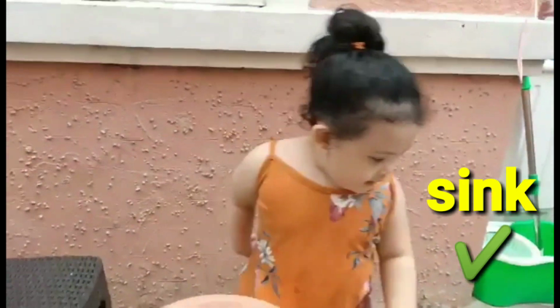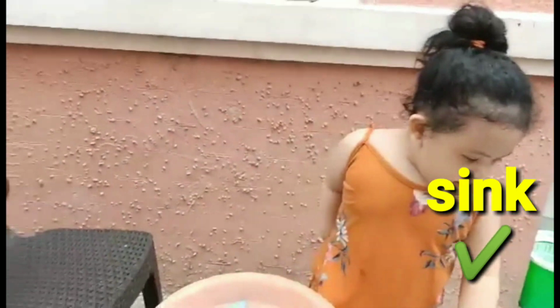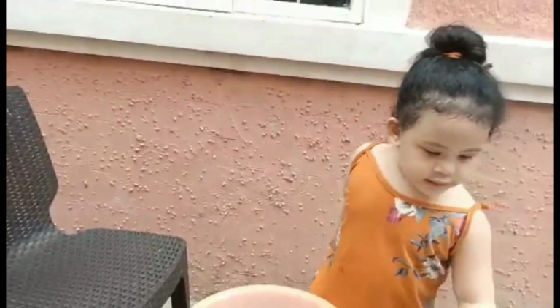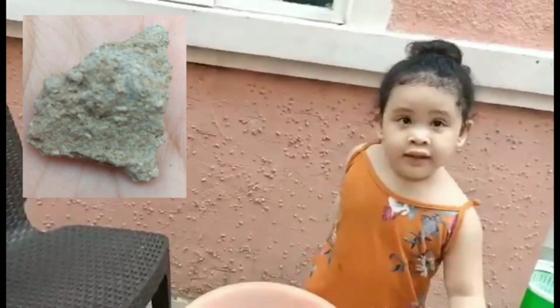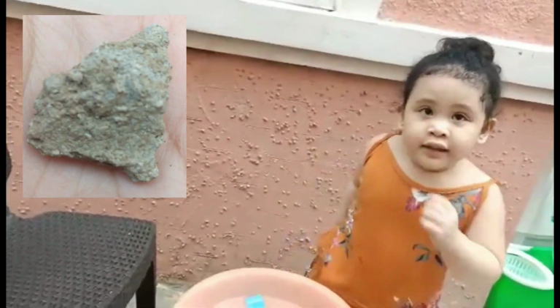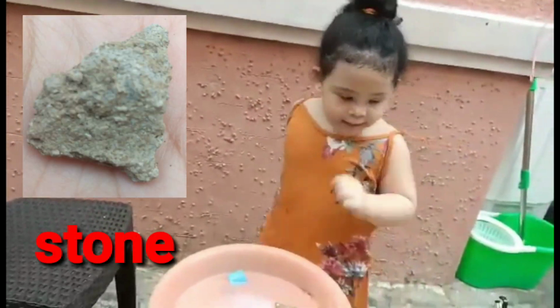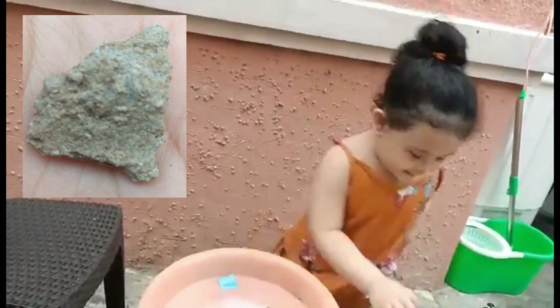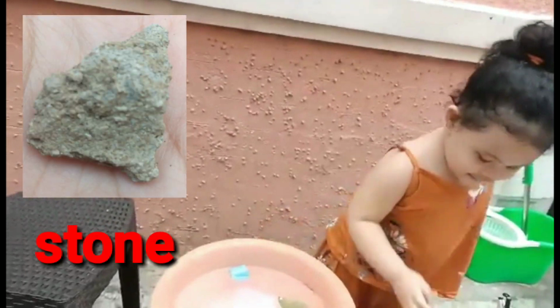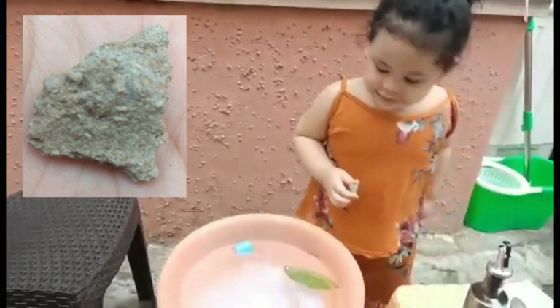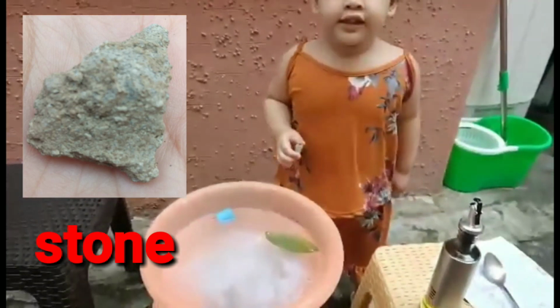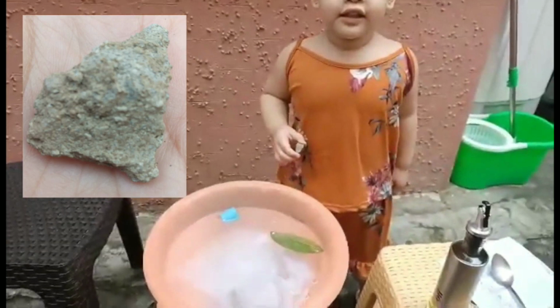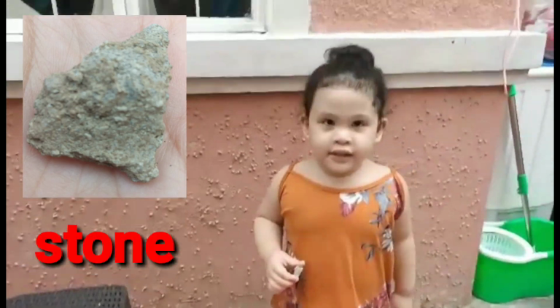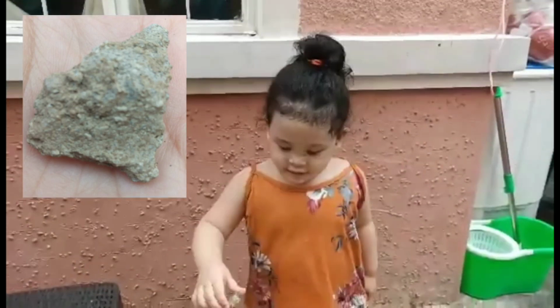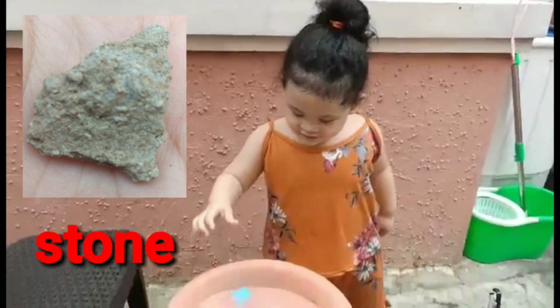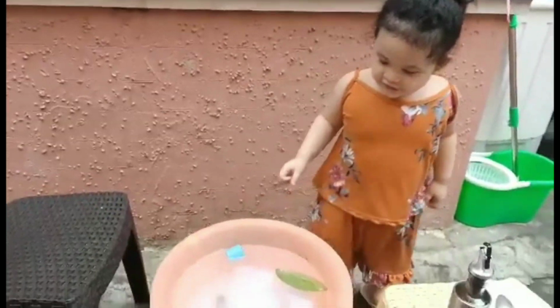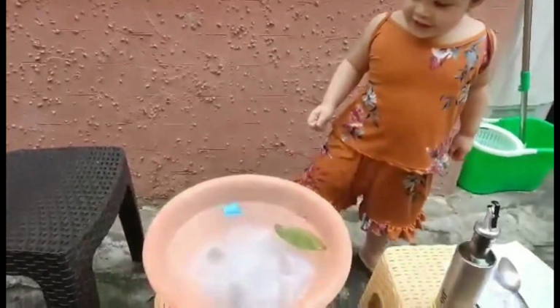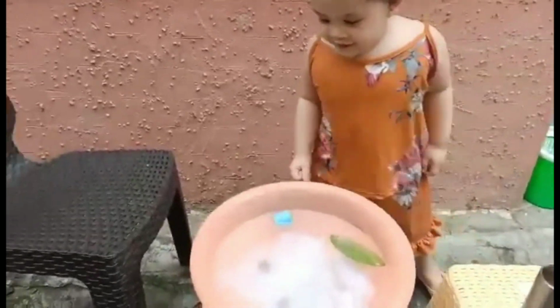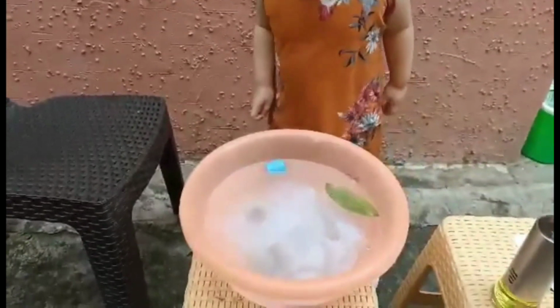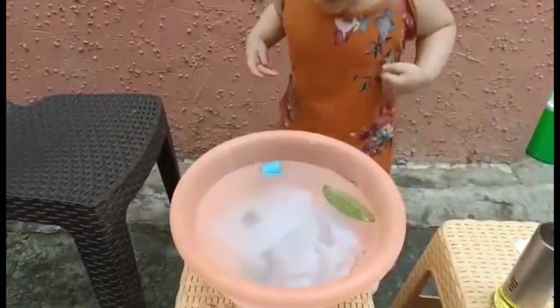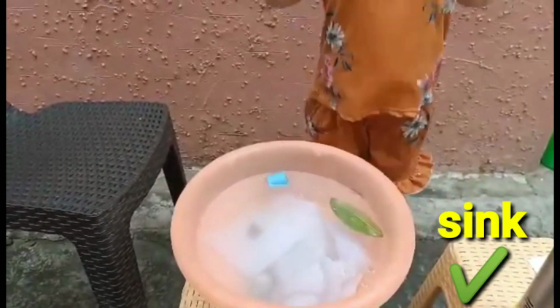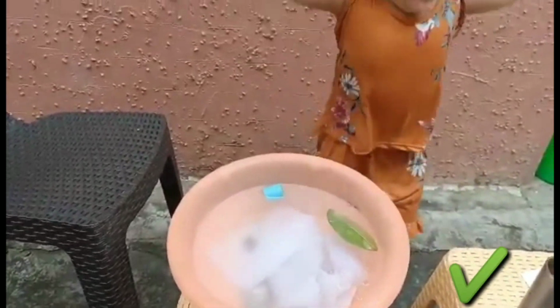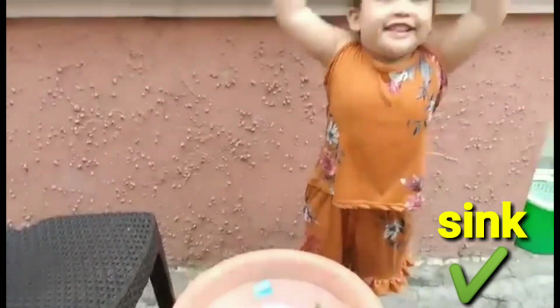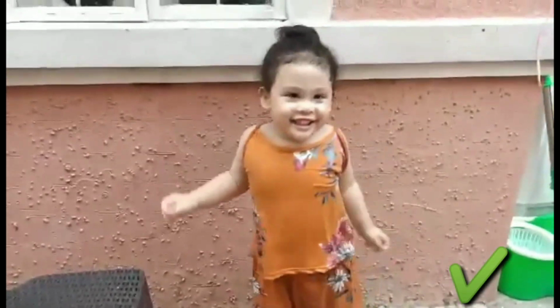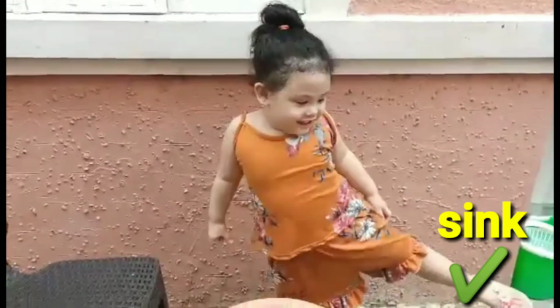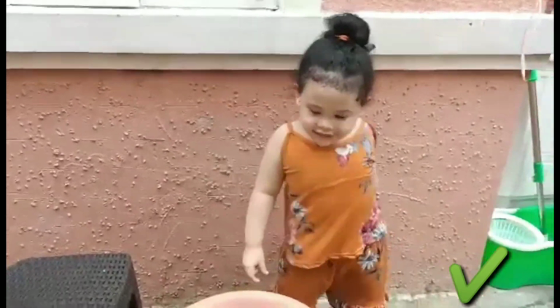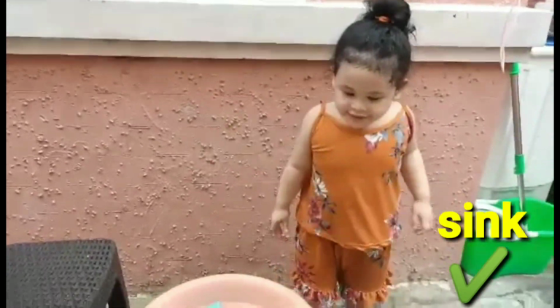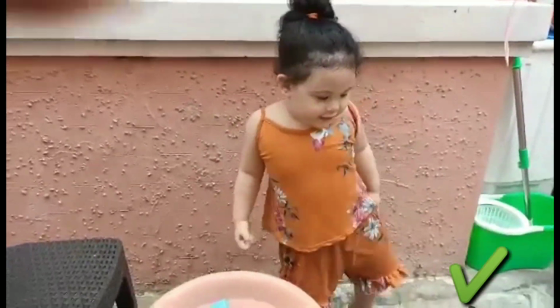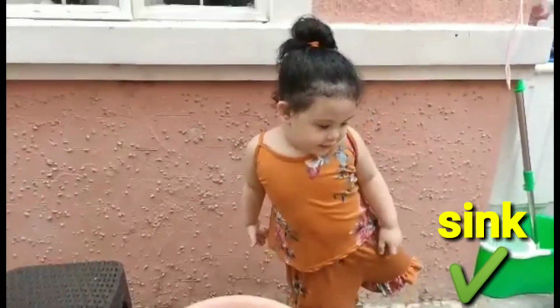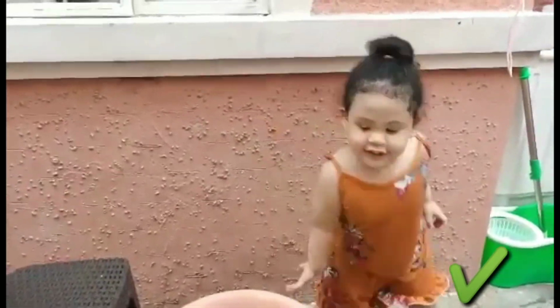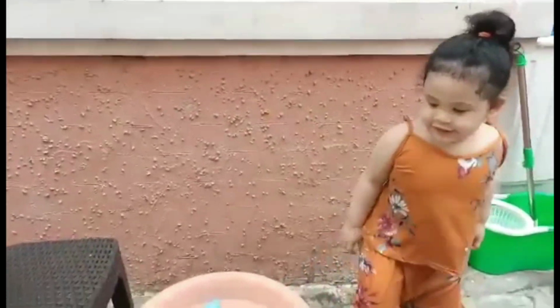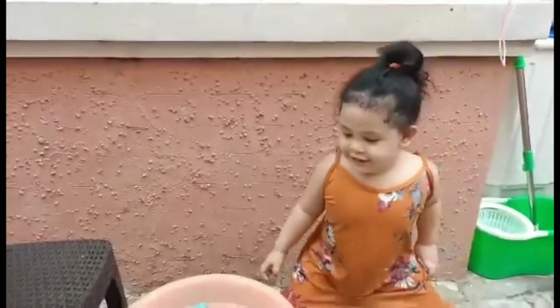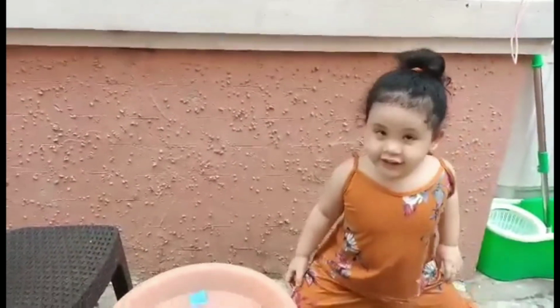Last one is a rock. Okay, go. Float or sink? Sink. Wow, that's all. Take a selfie. Bye, baby!